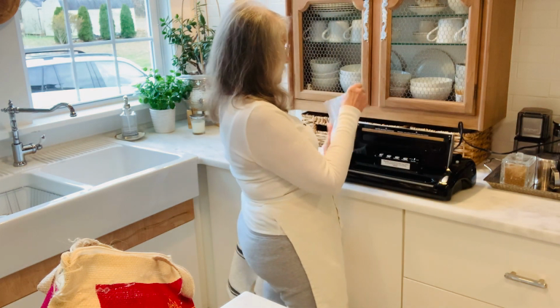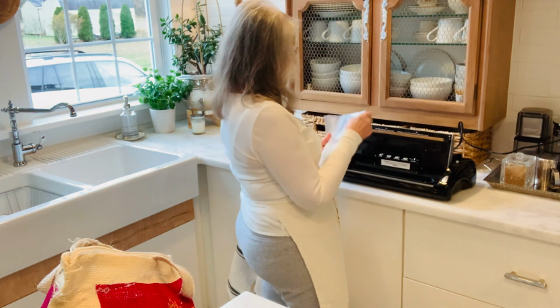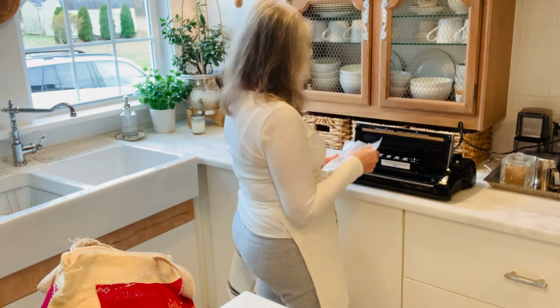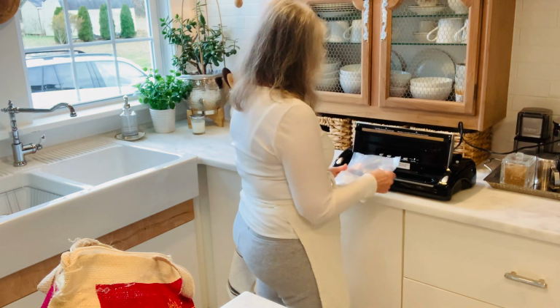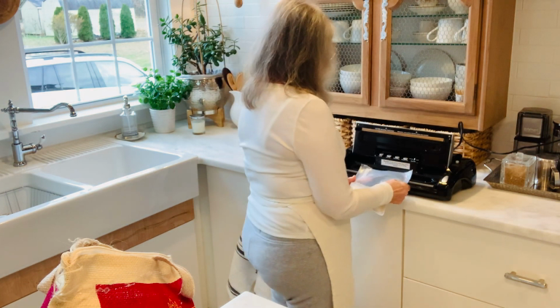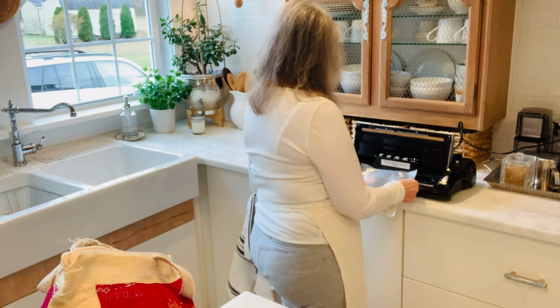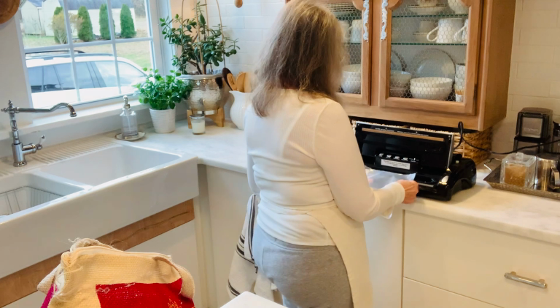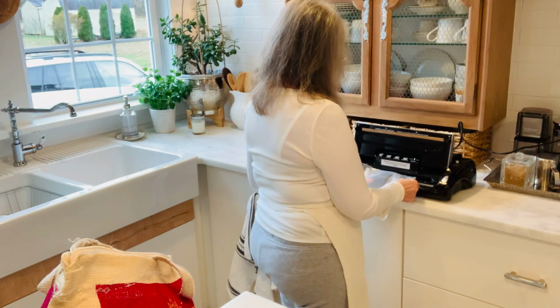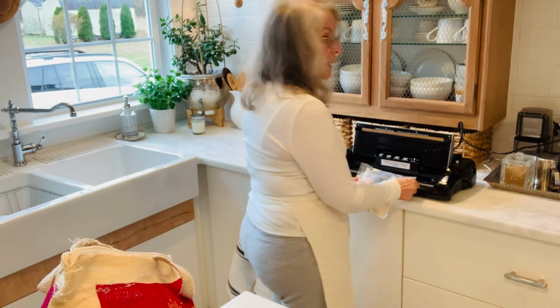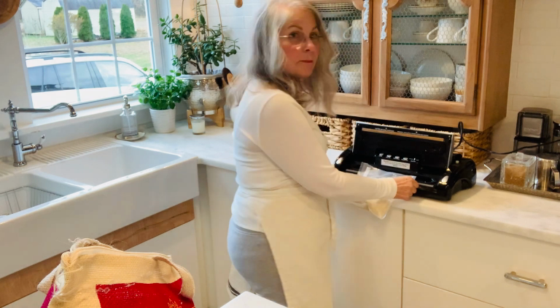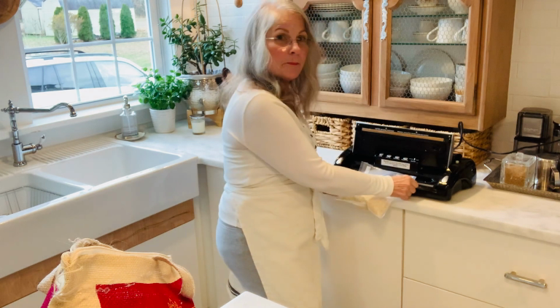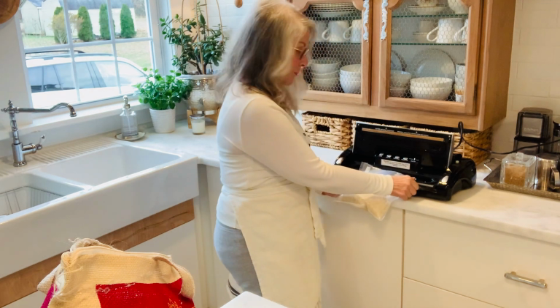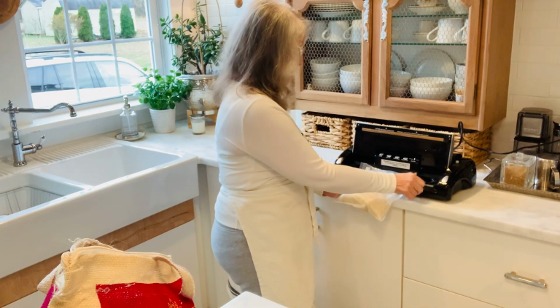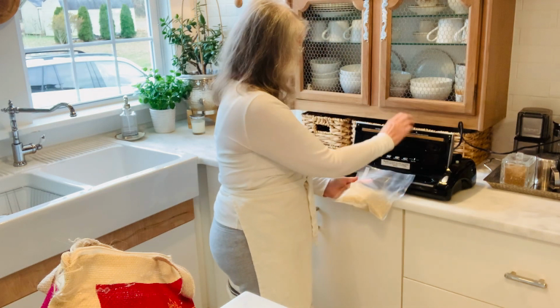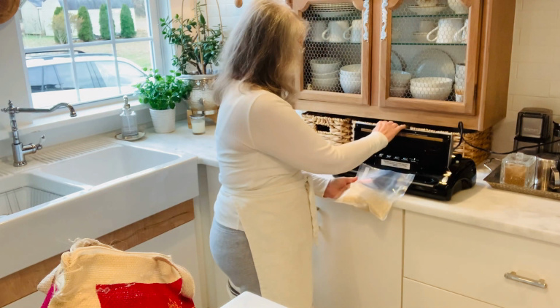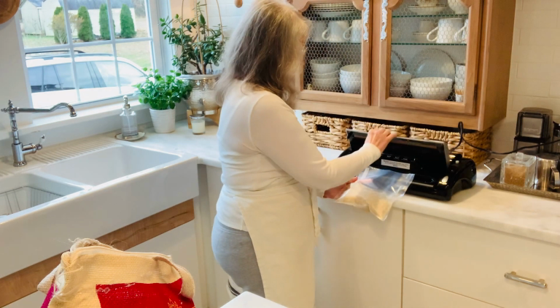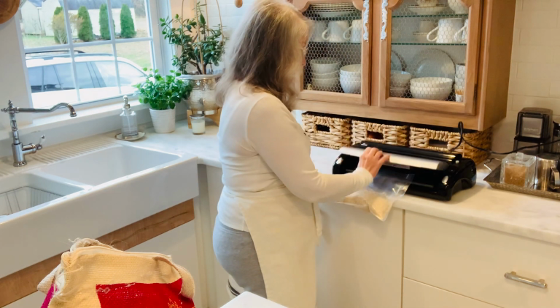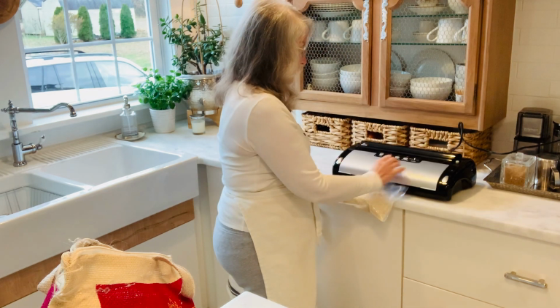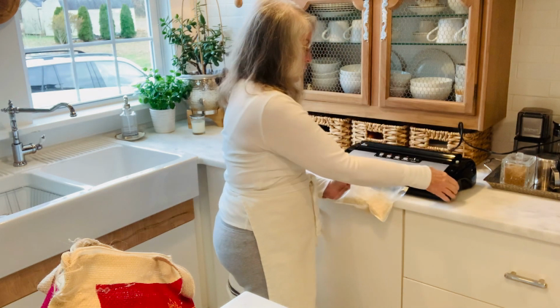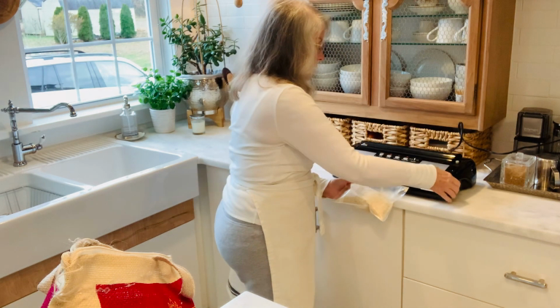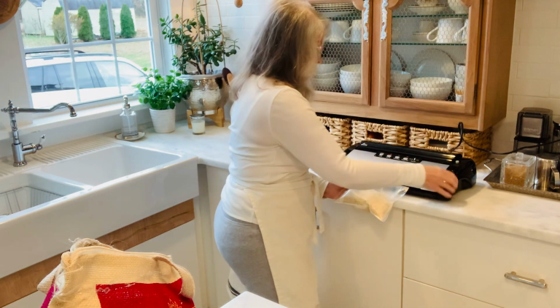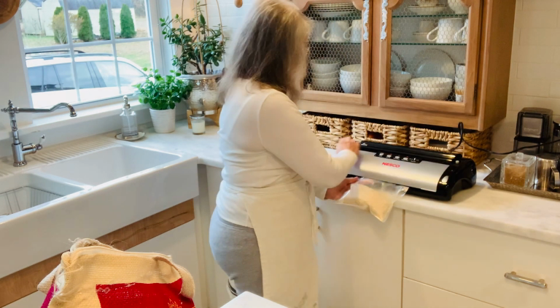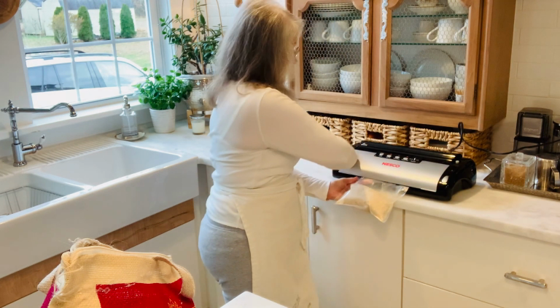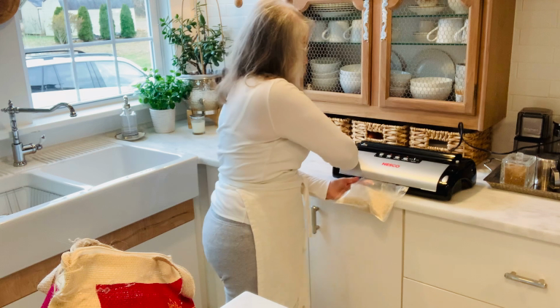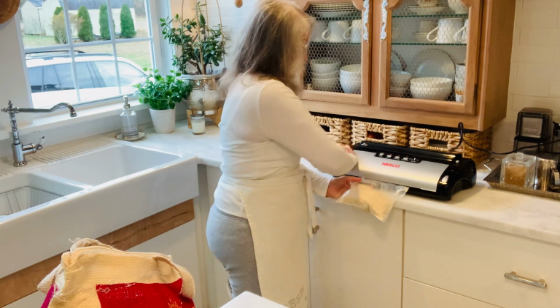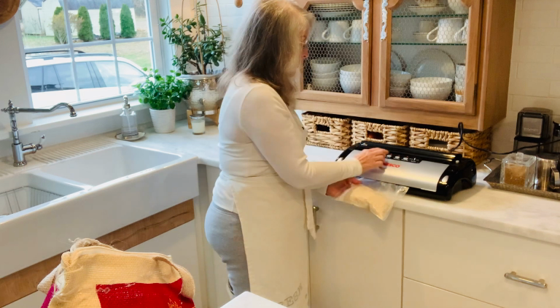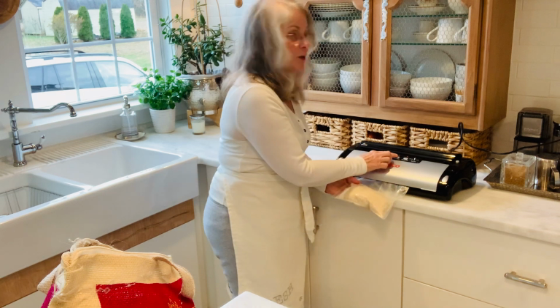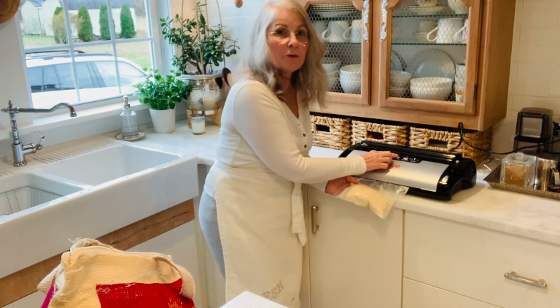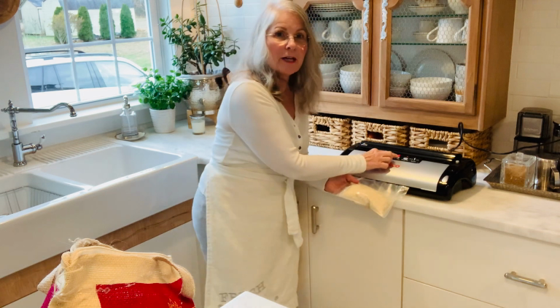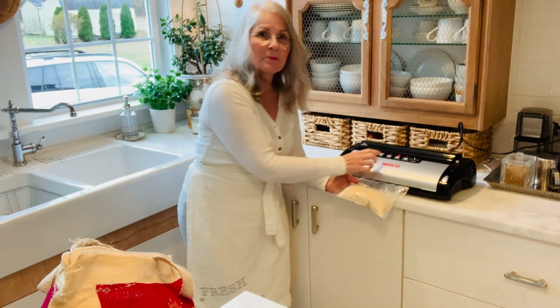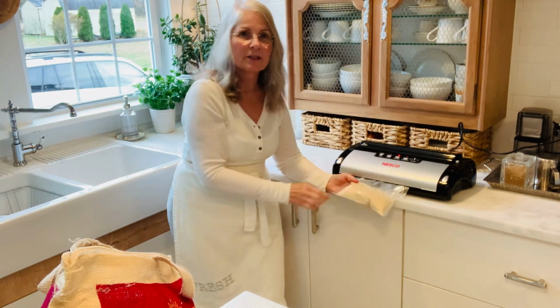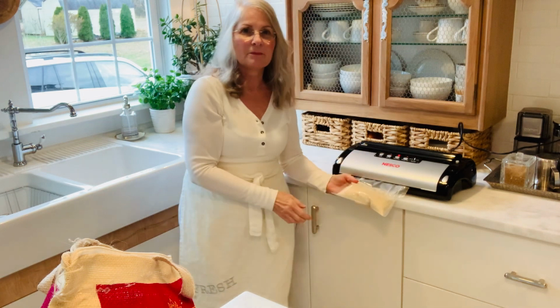We line it up, close it up, and we're going to run the vacuum sealer.